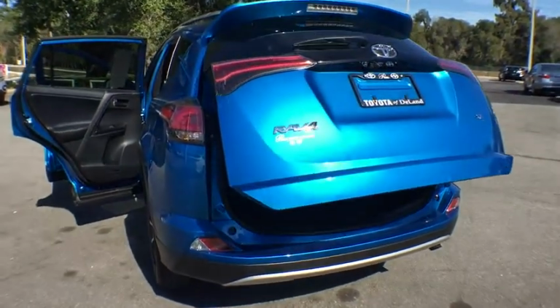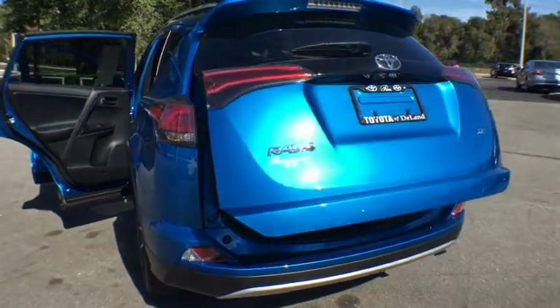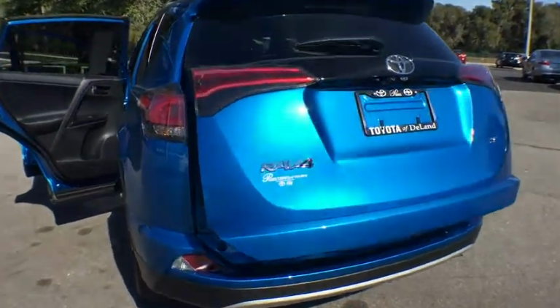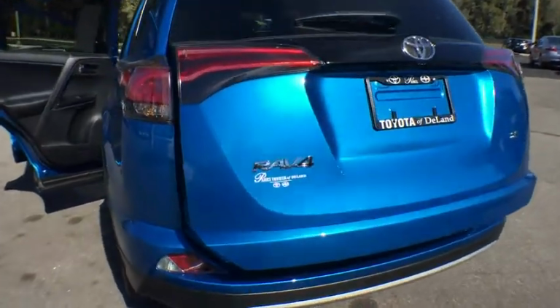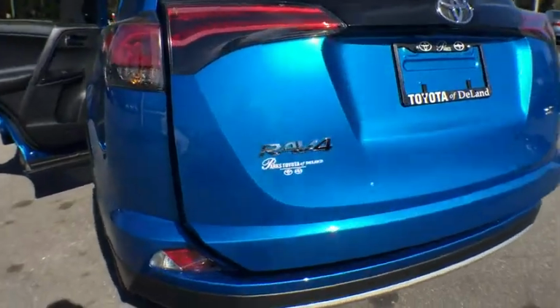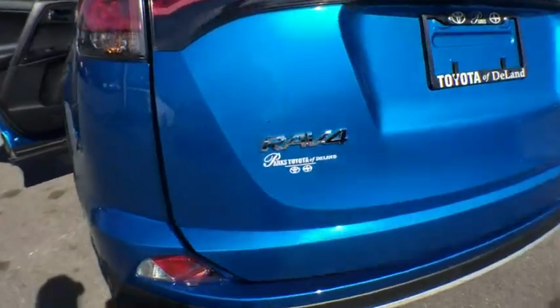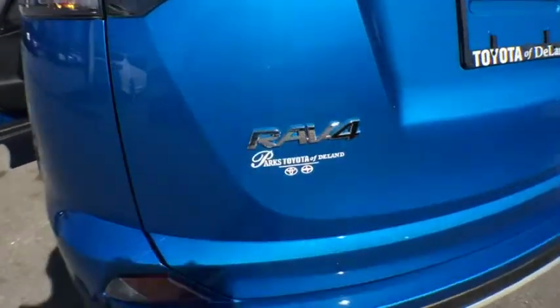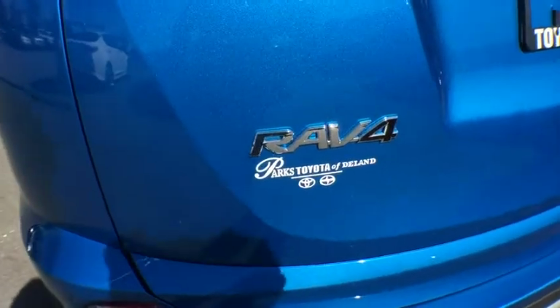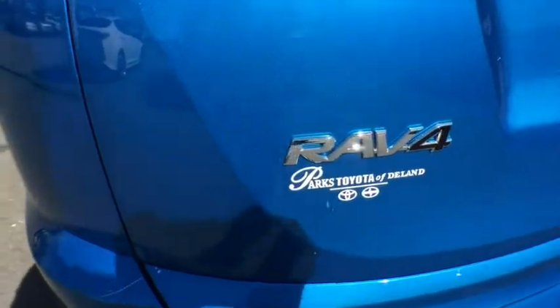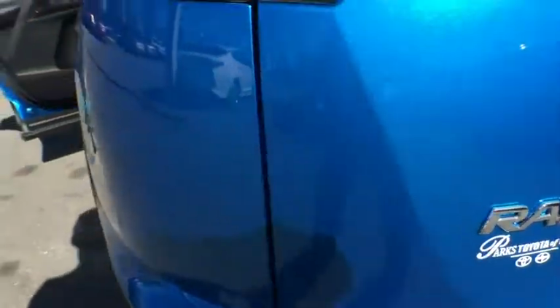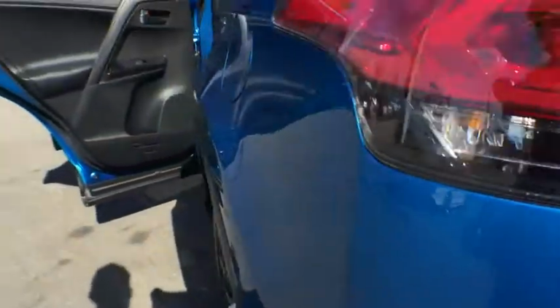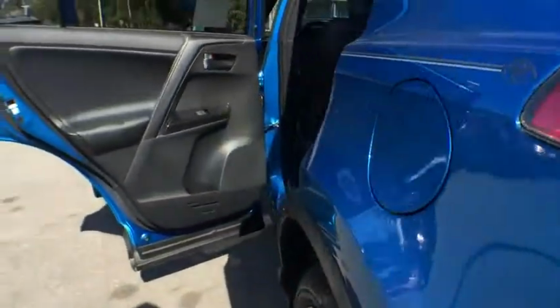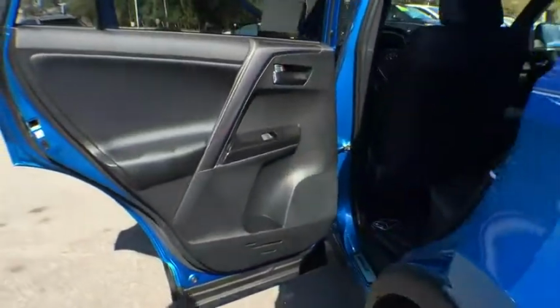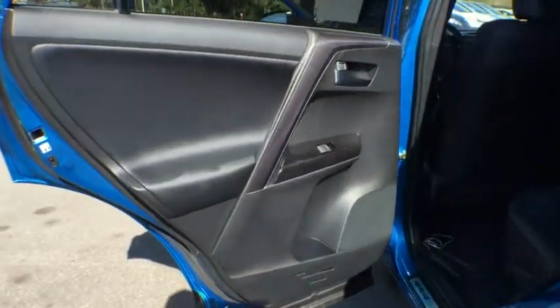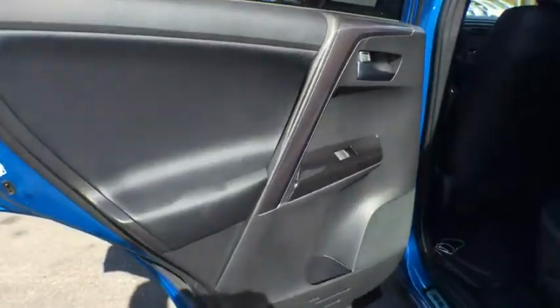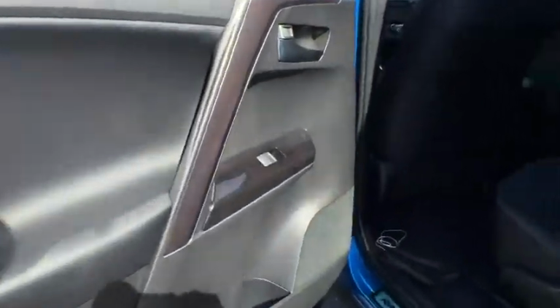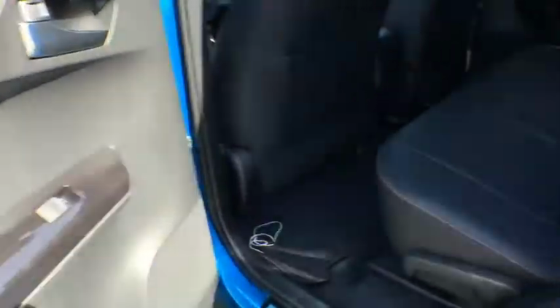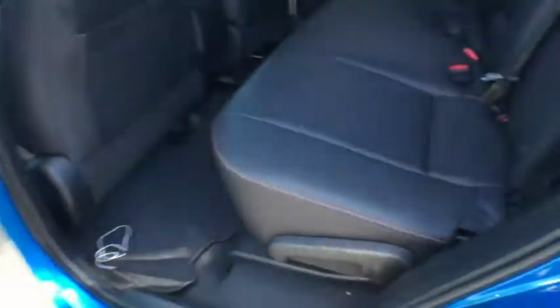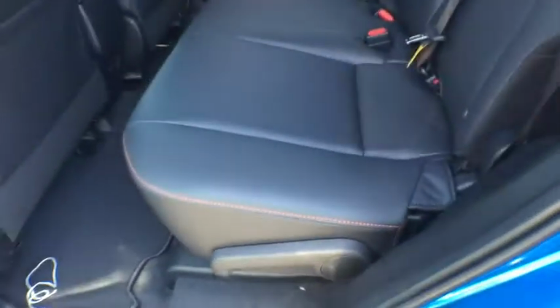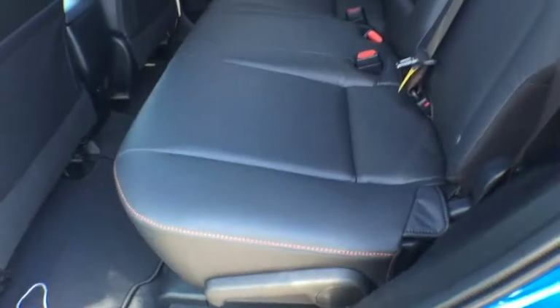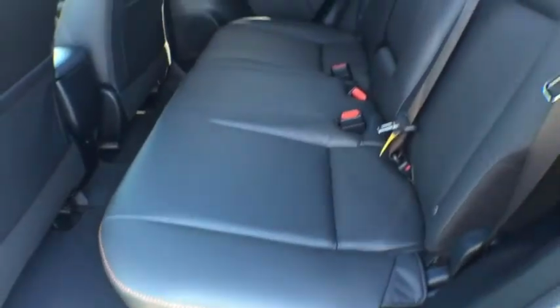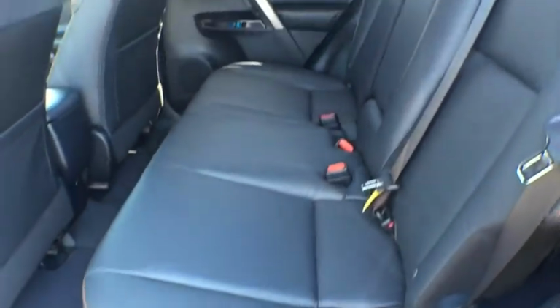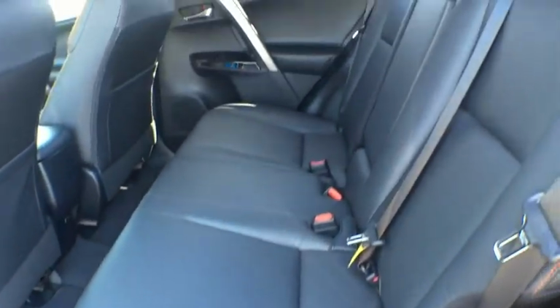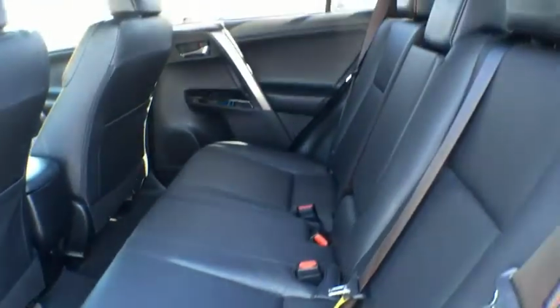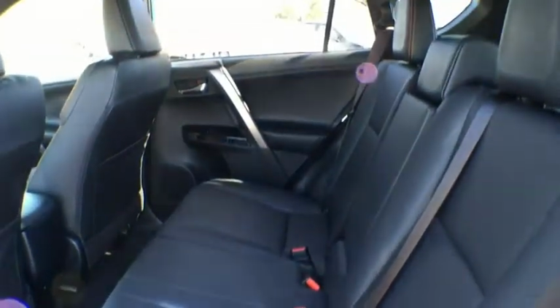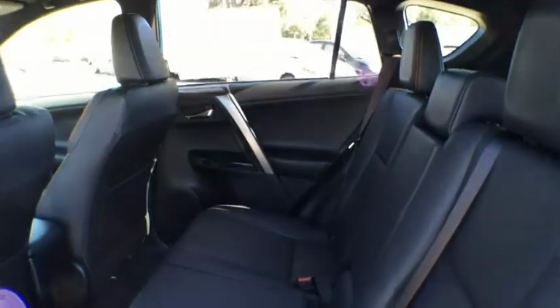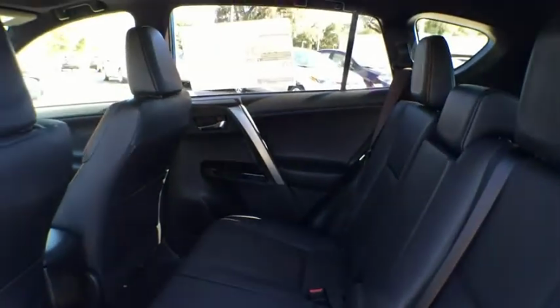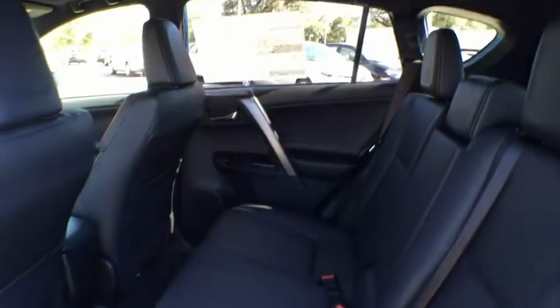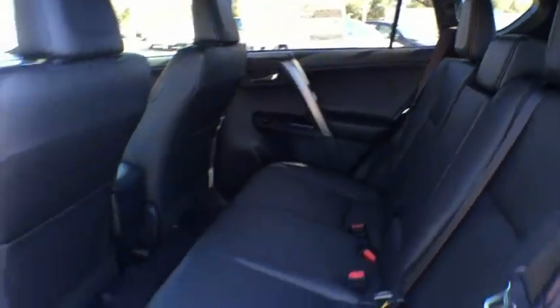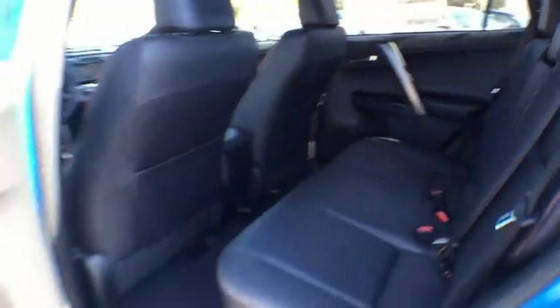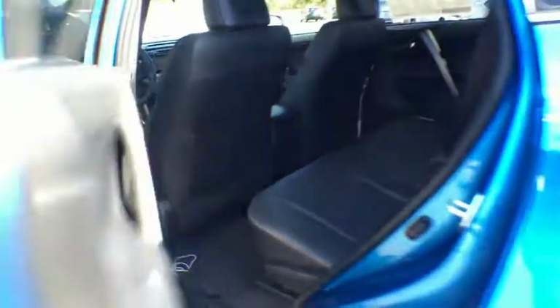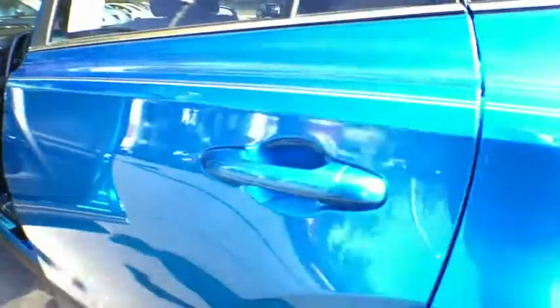Bluetooth, leather-wrapped steering wheel, adjustable steering wheel, power steering, driver airbag, cruise control, keyless start, aluminum wheels, four-wheel disc brakes, climate control, AM-FM stereo radio.